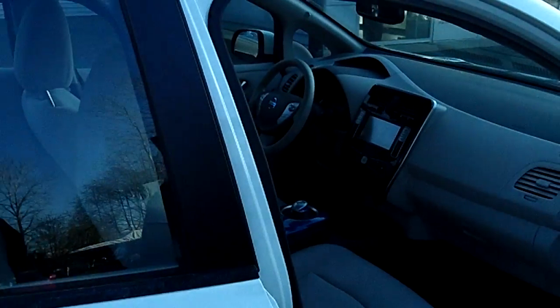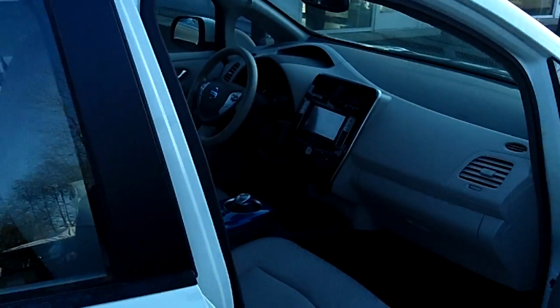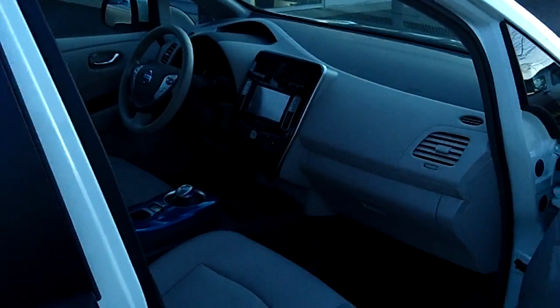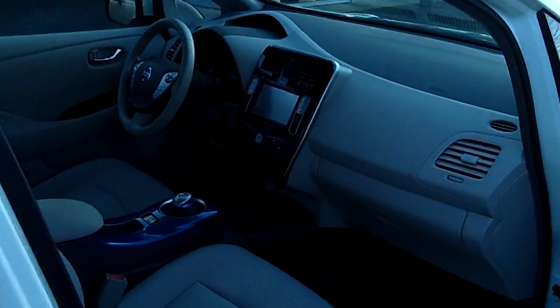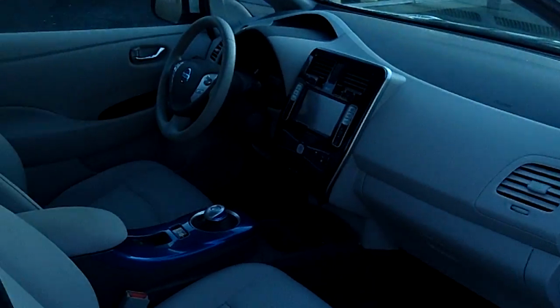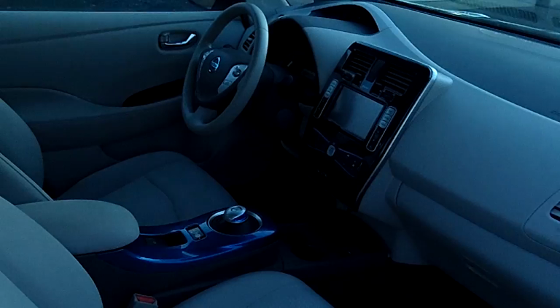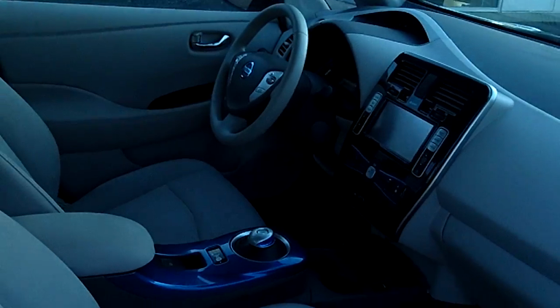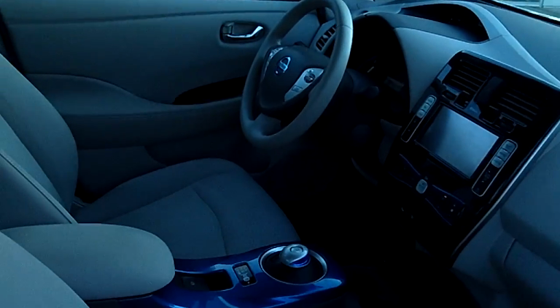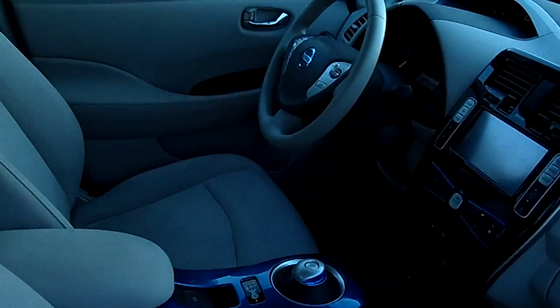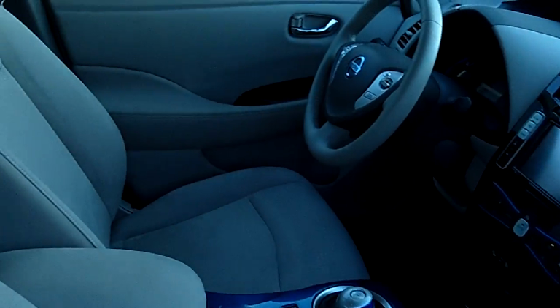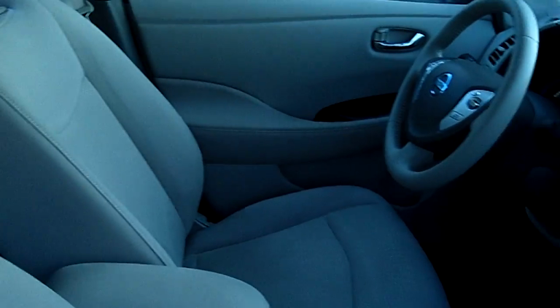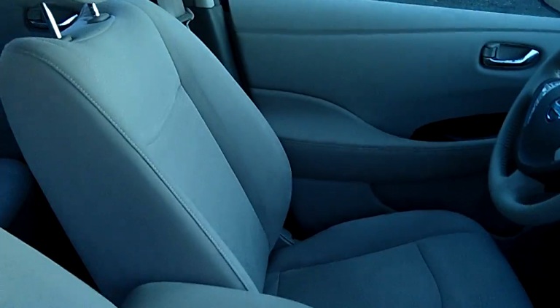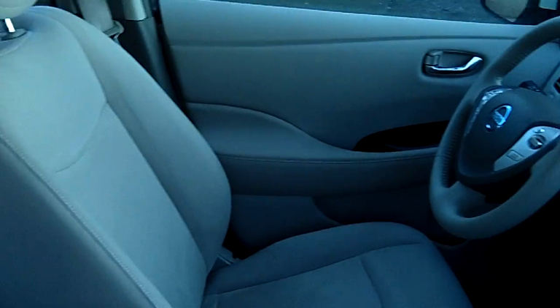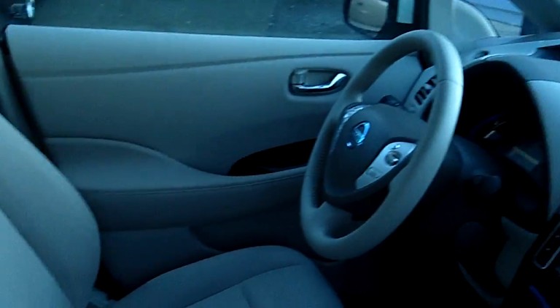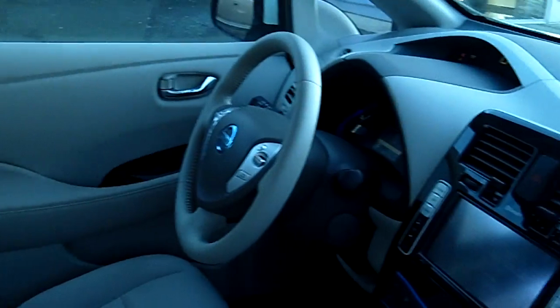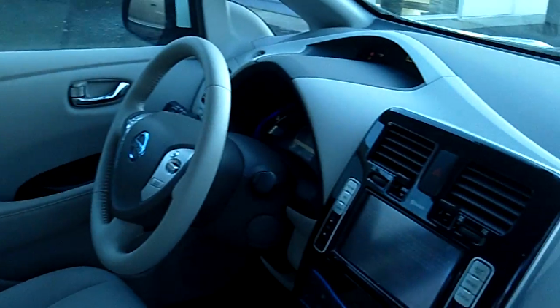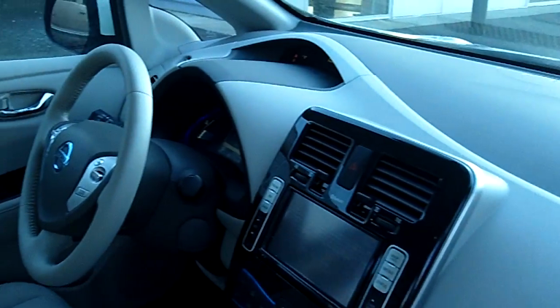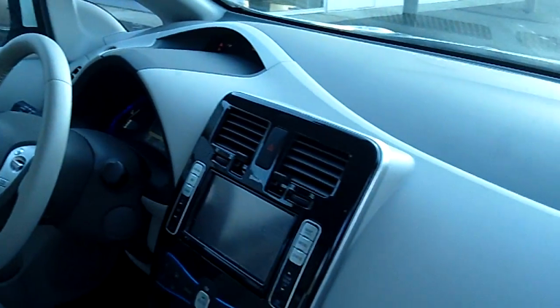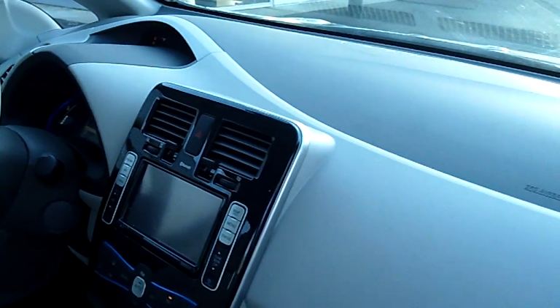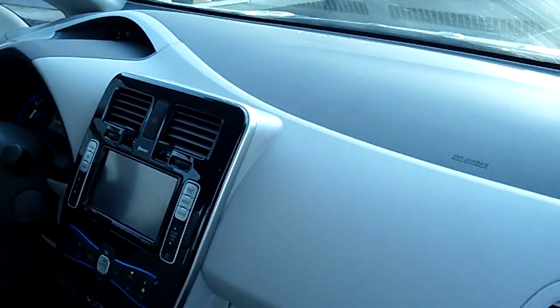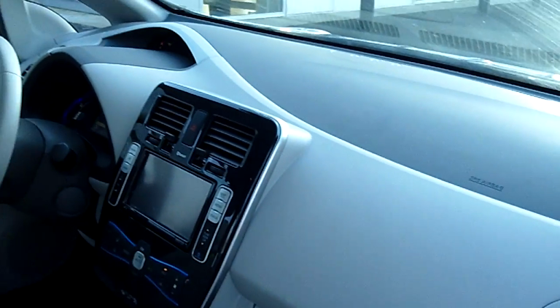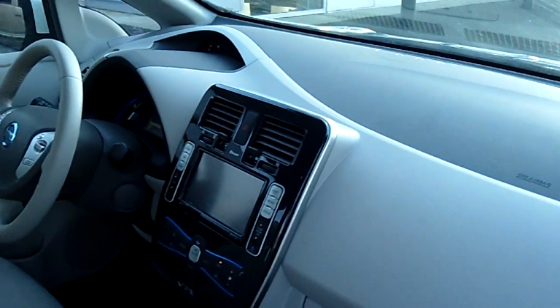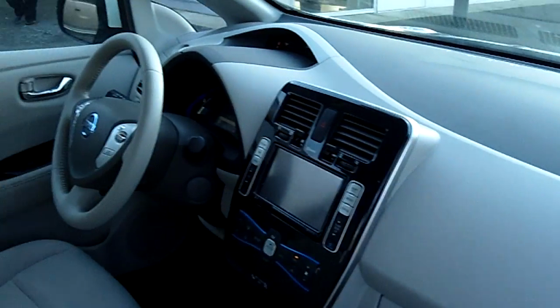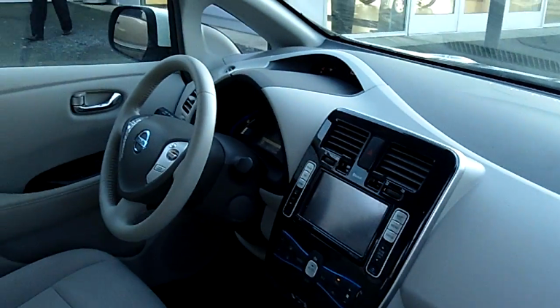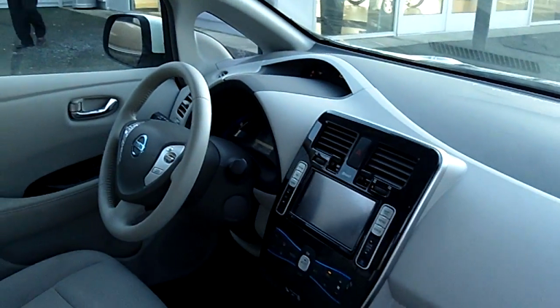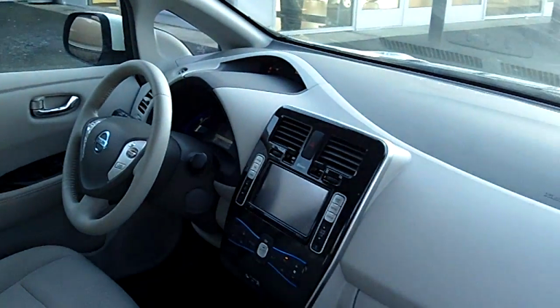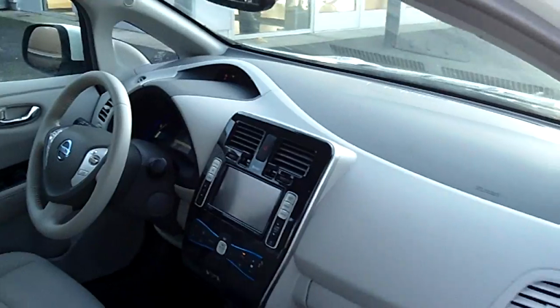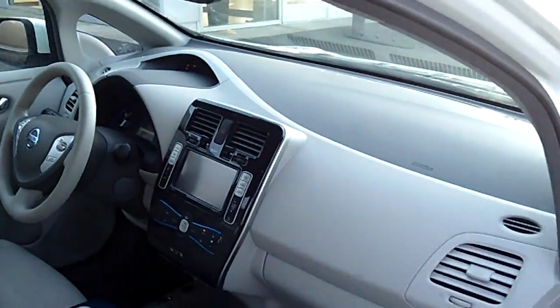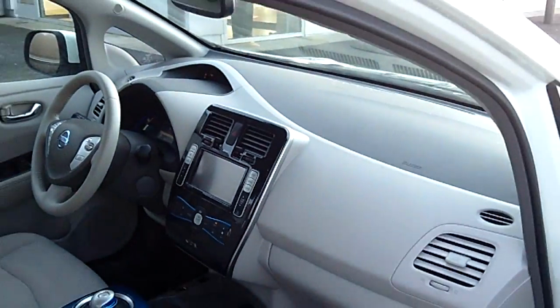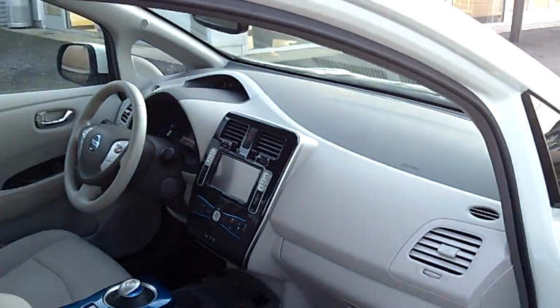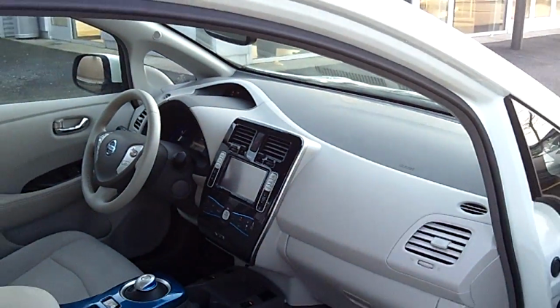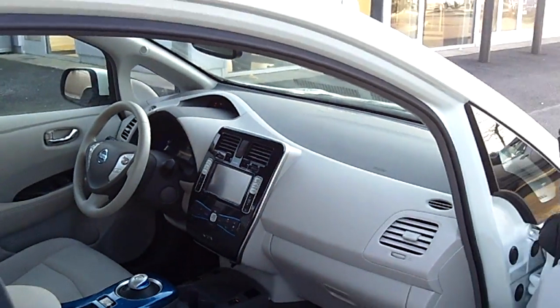We'll show you the interior condition — no rips, no tears. Navigation system, power windows, power locks, cruise control, tilt.